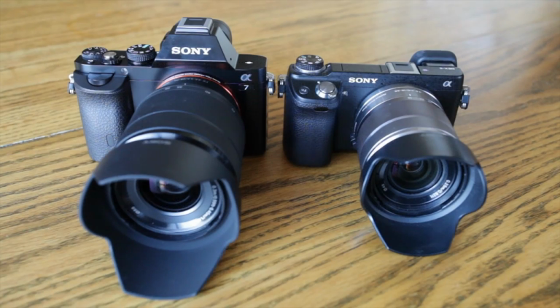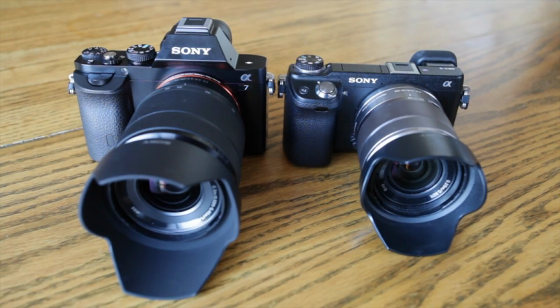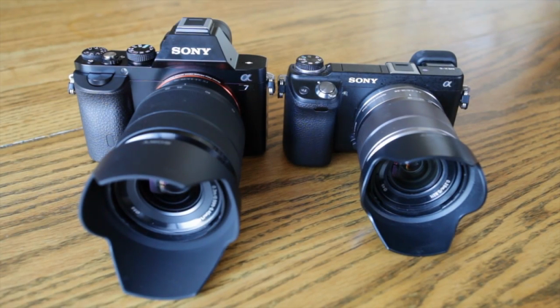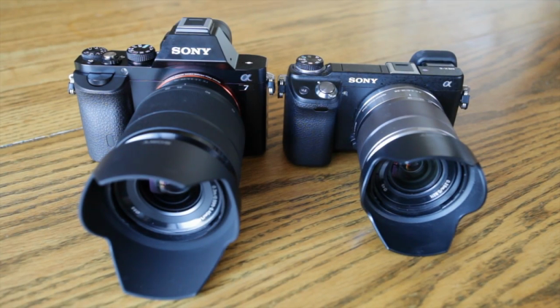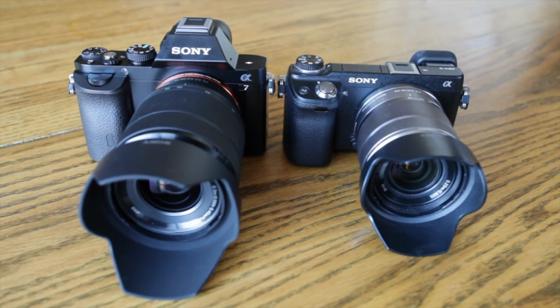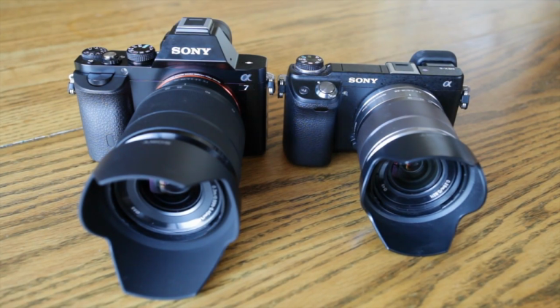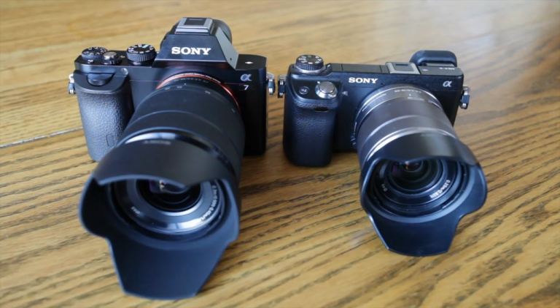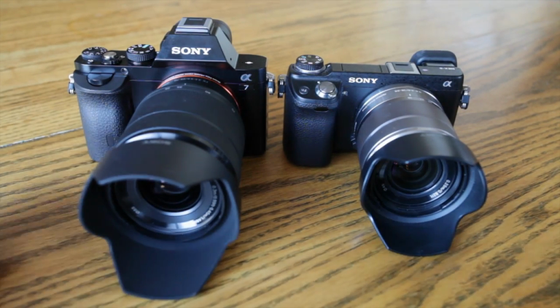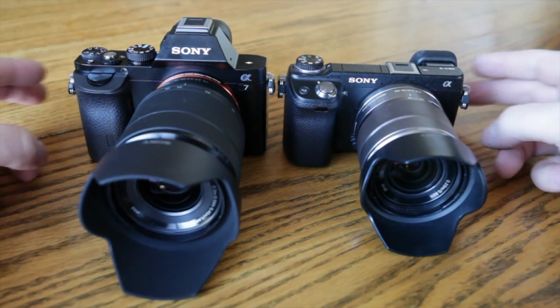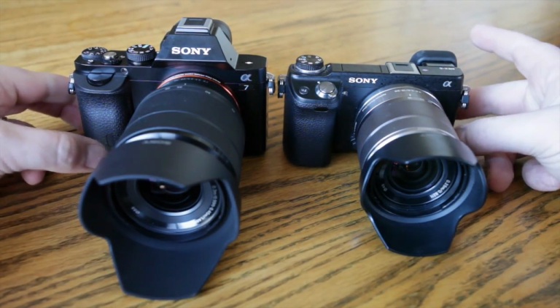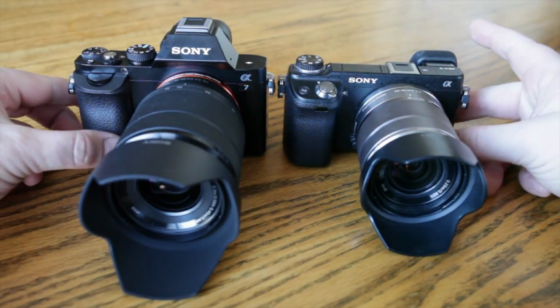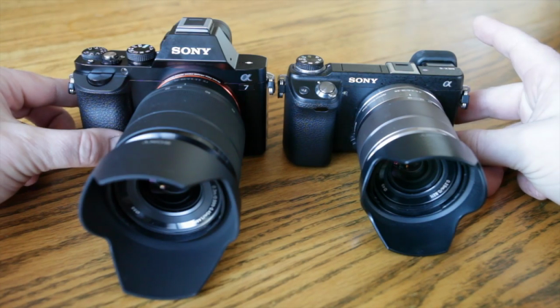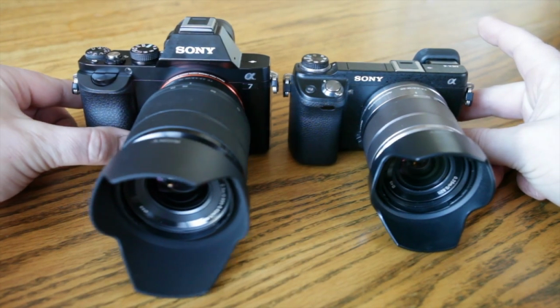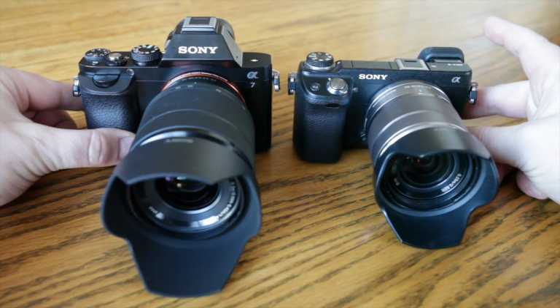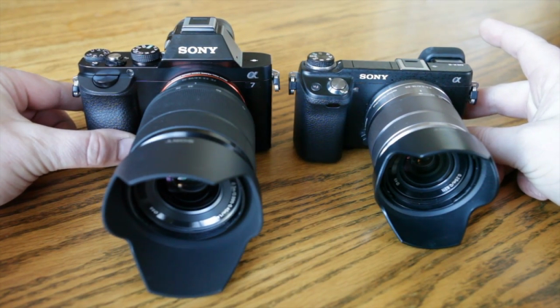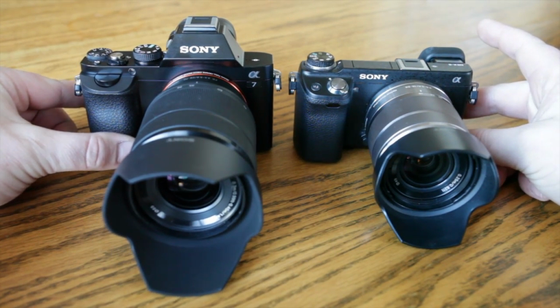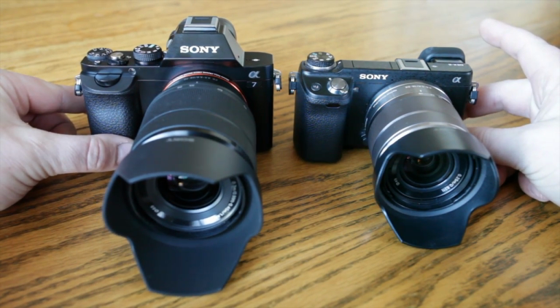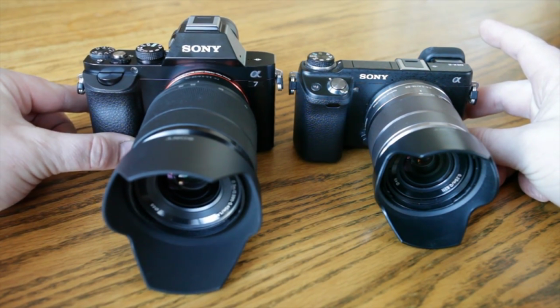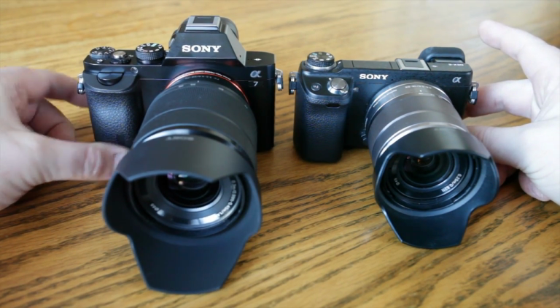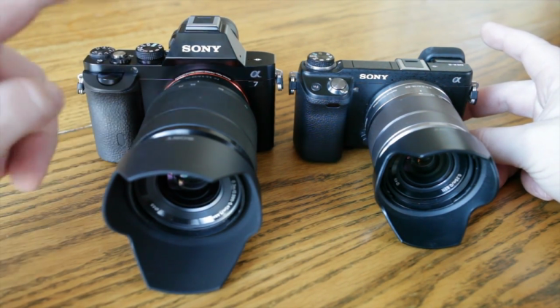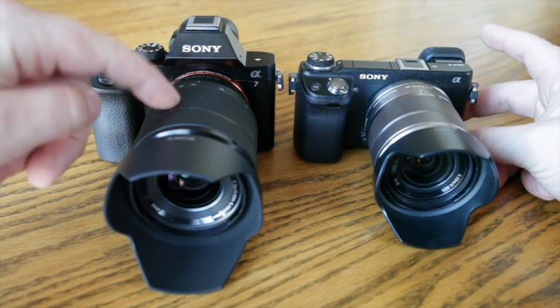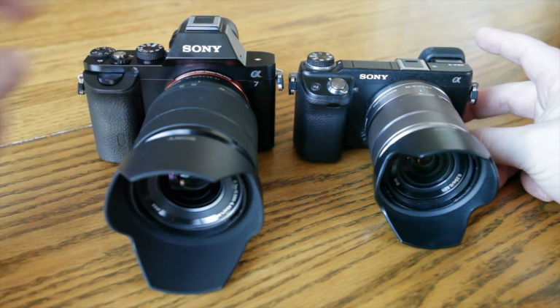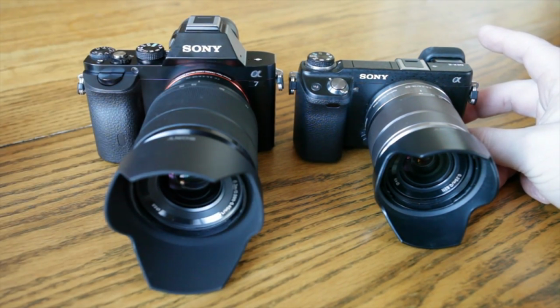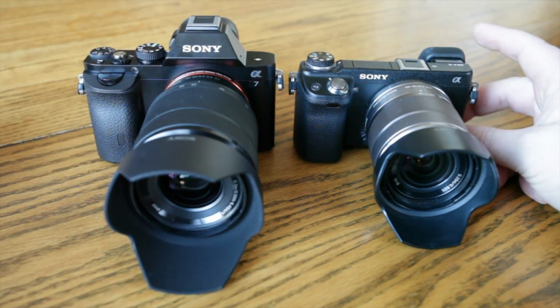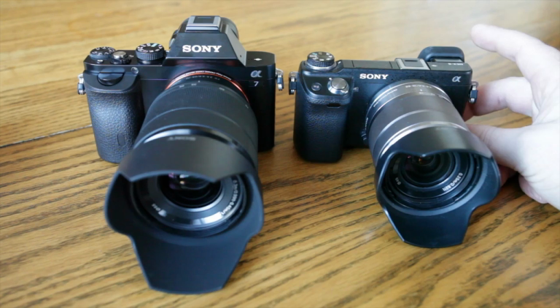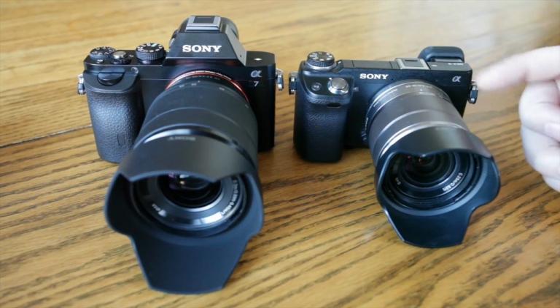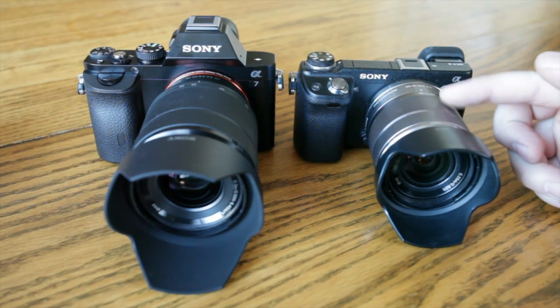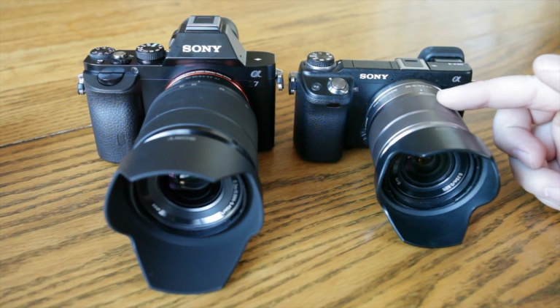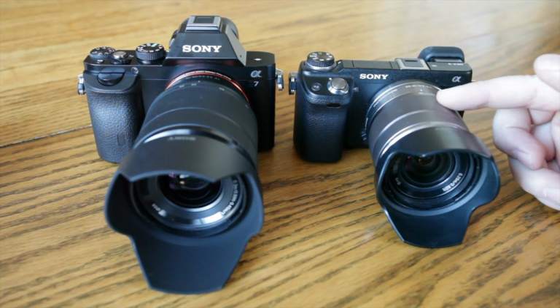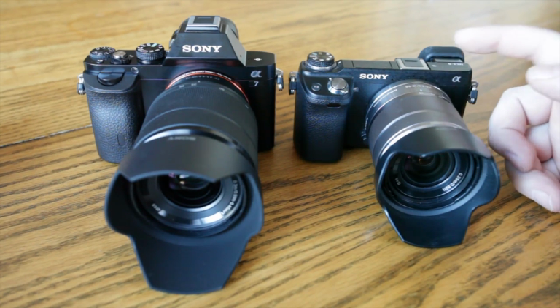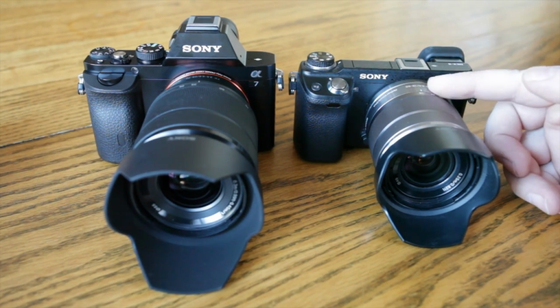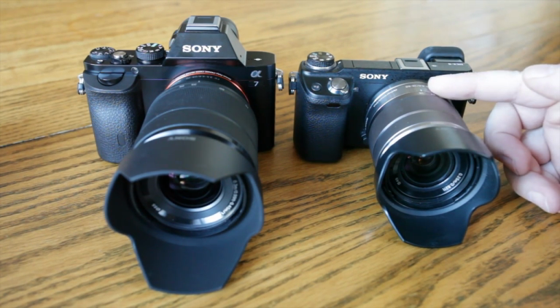Hey guys, what's going on? It's Jay from Sony Alpha Lab, and what I got here is my Sony Nex 6 and the new A7 that finally came in. The A7 has the kit lens on it, and this is the 18-55 kit lens on the Sony Nex 6.